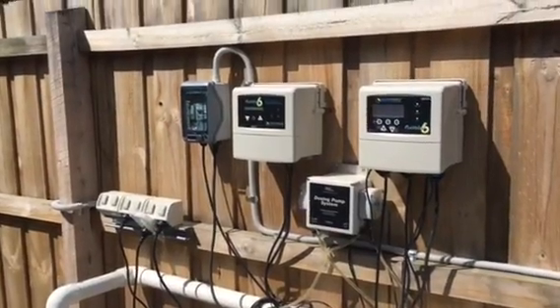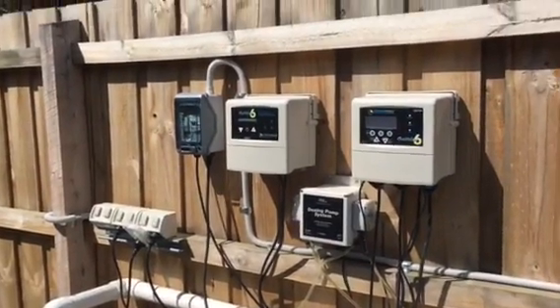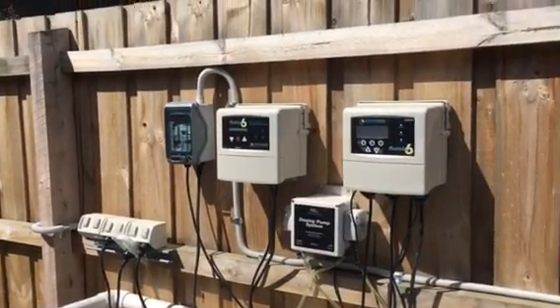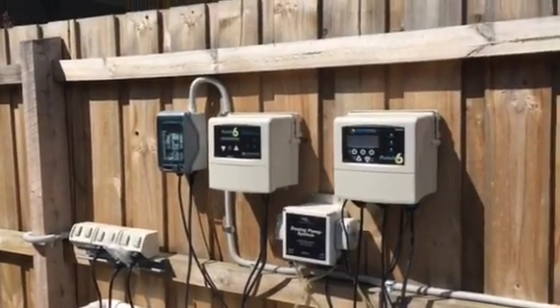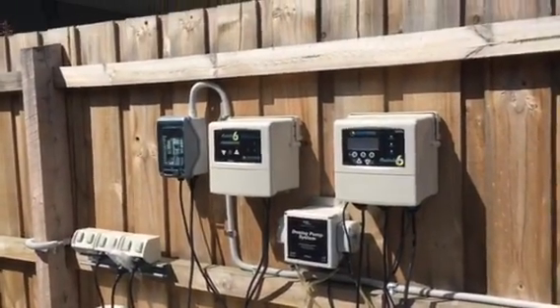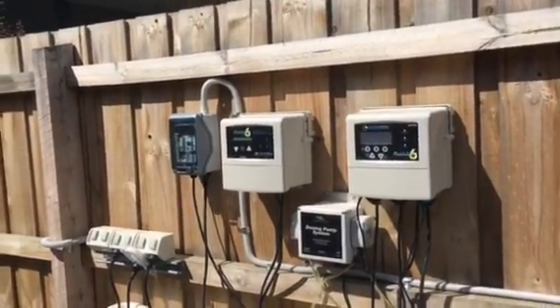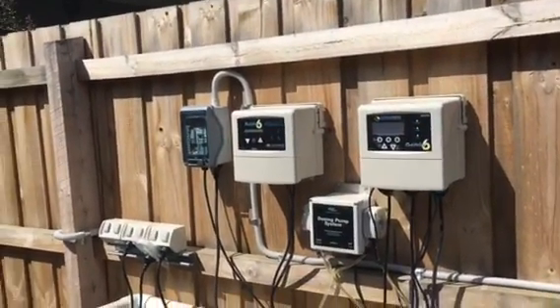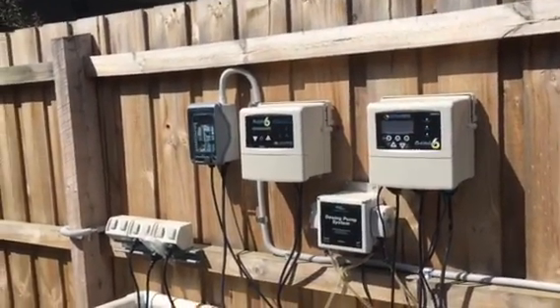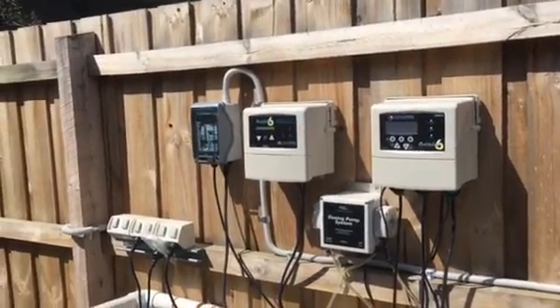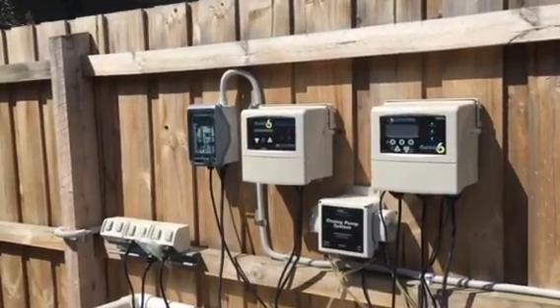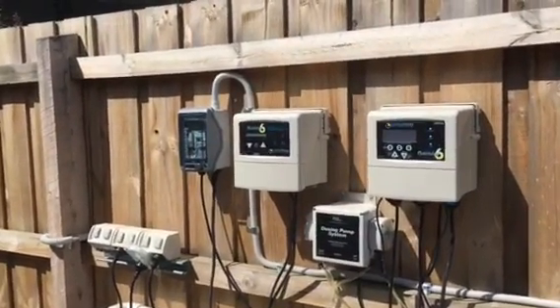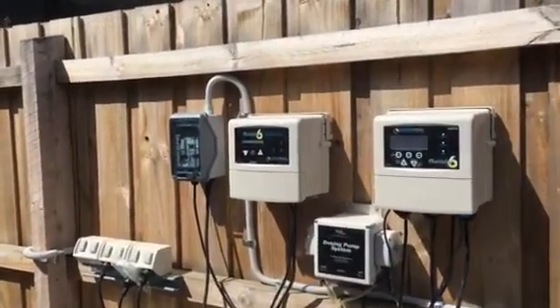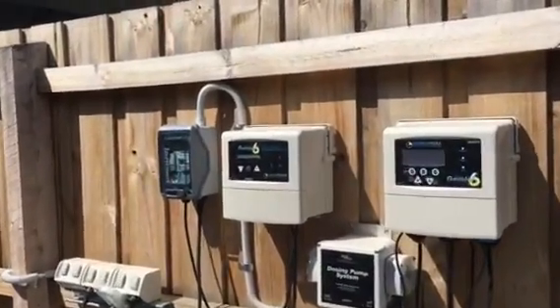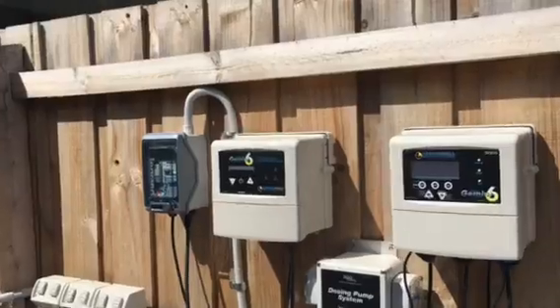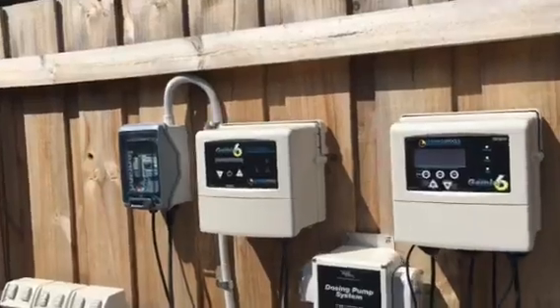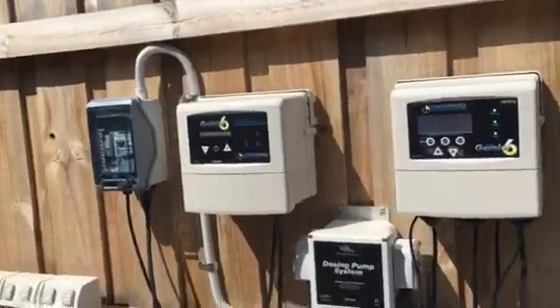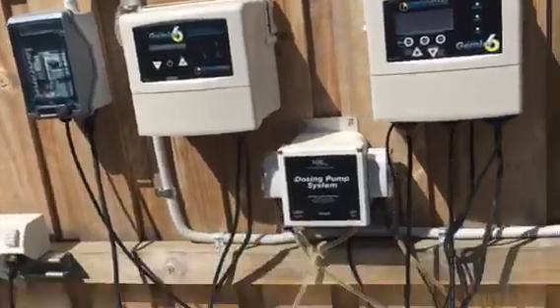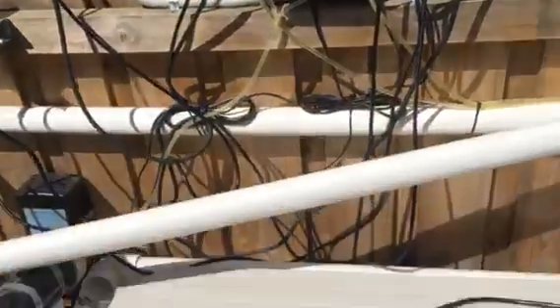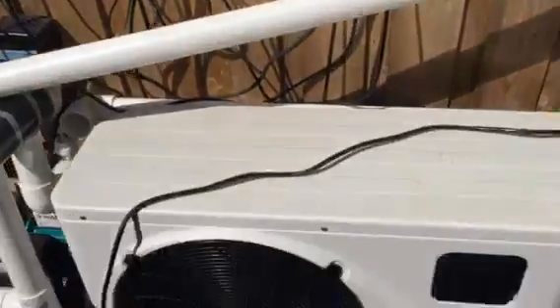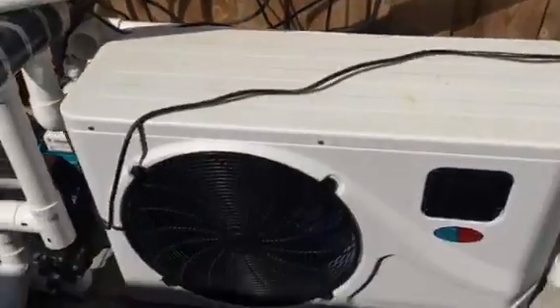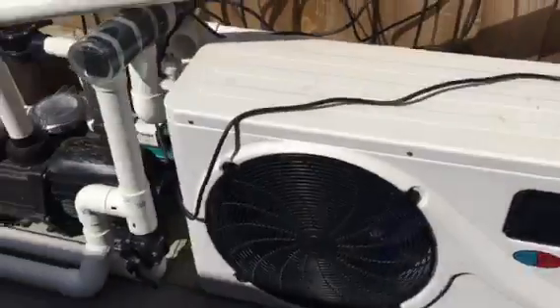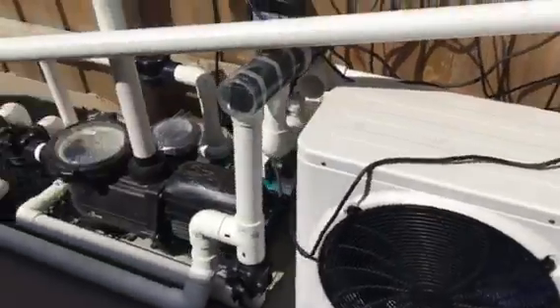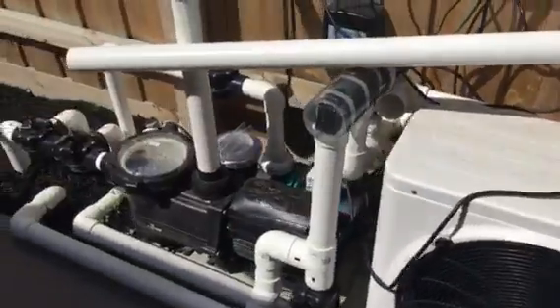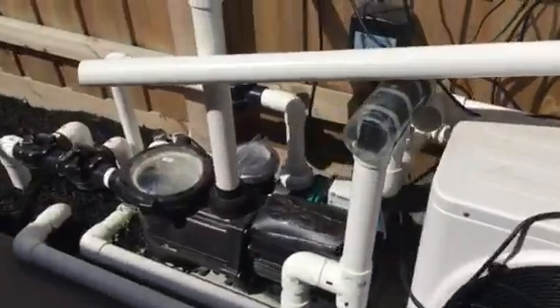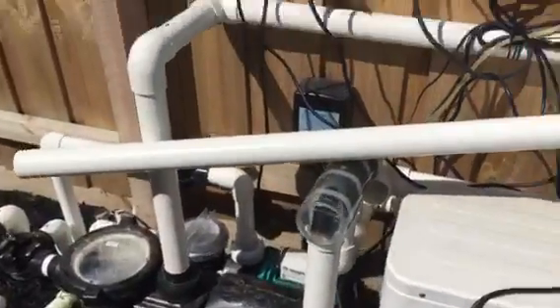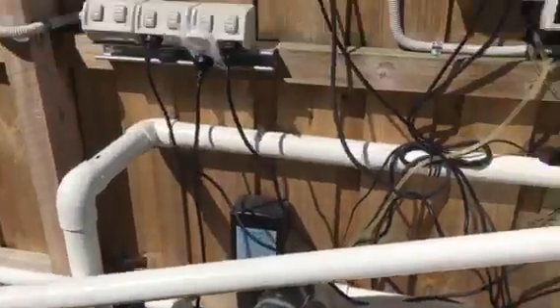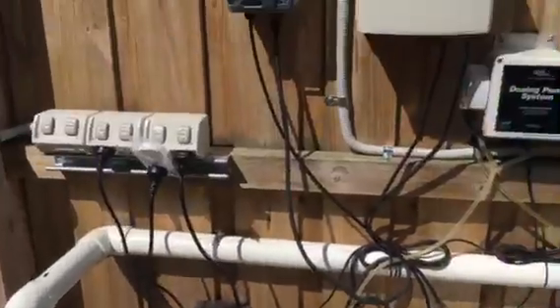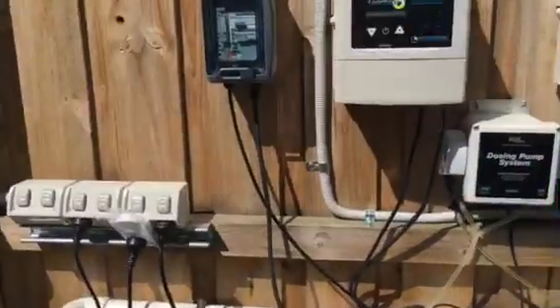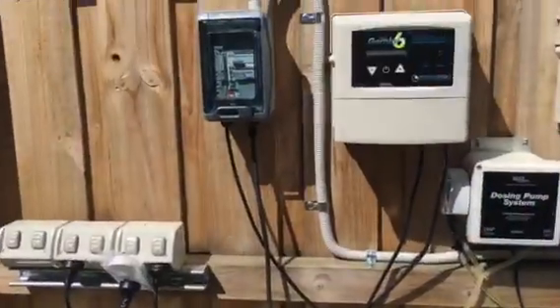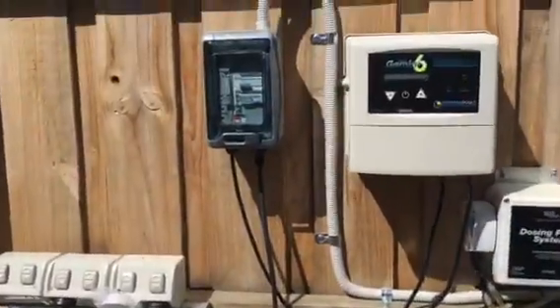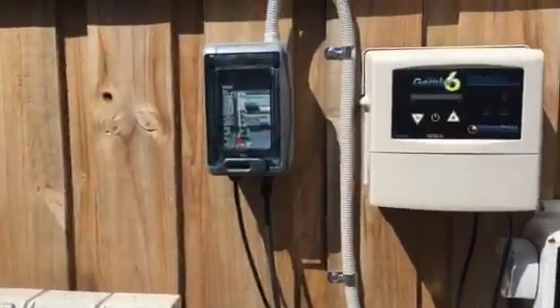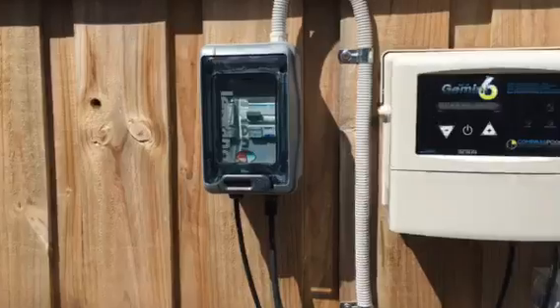G'day Adam and Brian, just here on a job with a J-Box on a Gemini 6 heat pump and variable speed pump, just clarifying how these are connected.